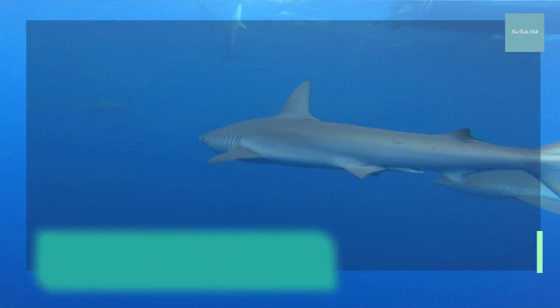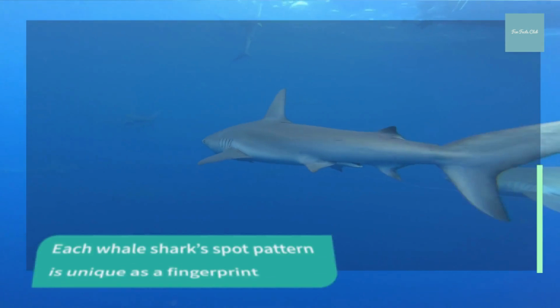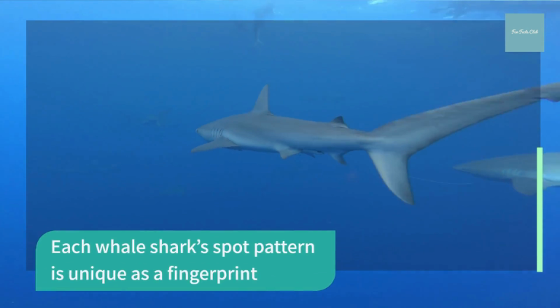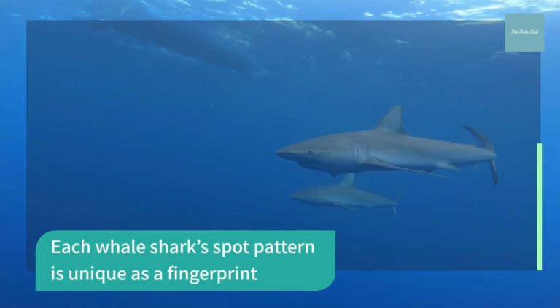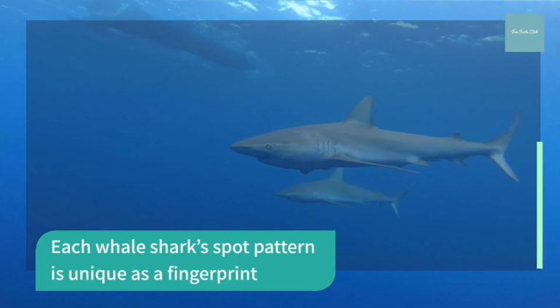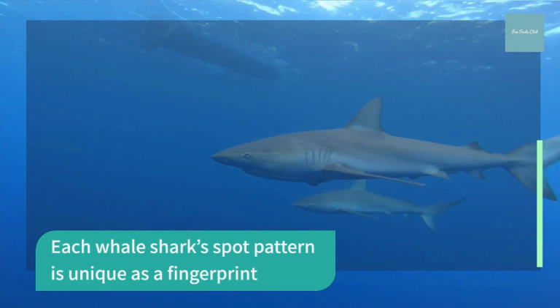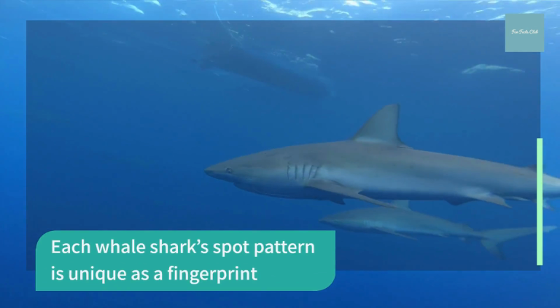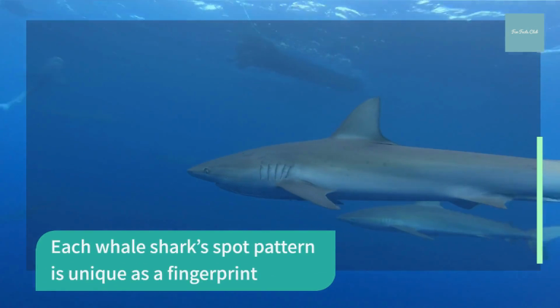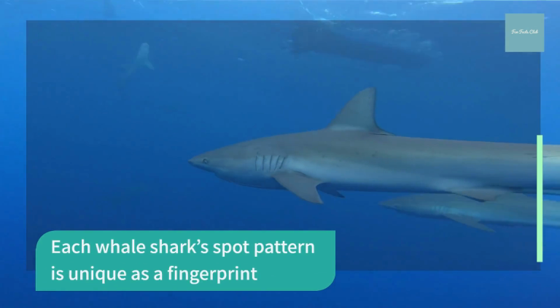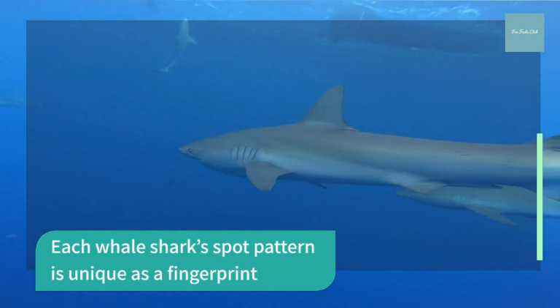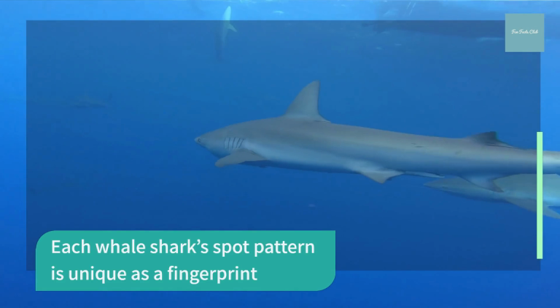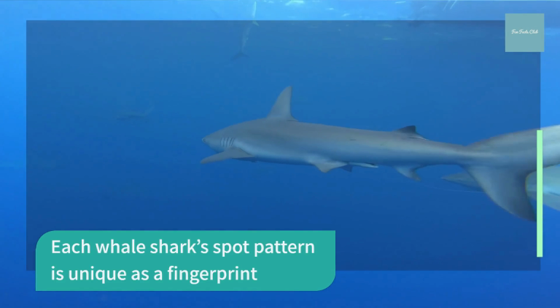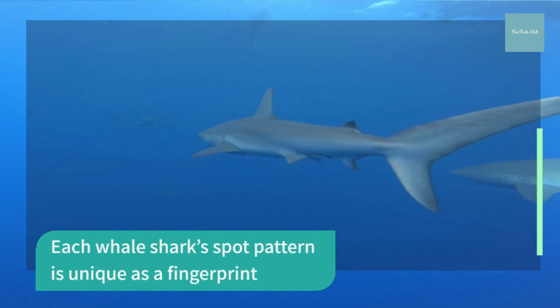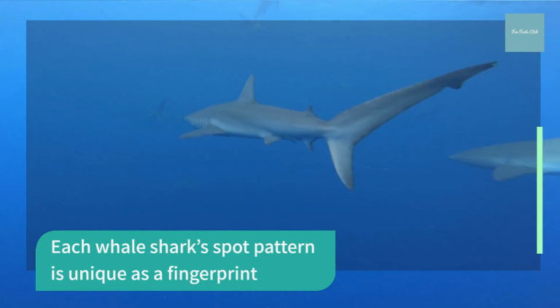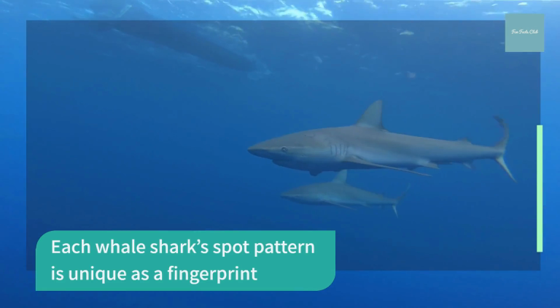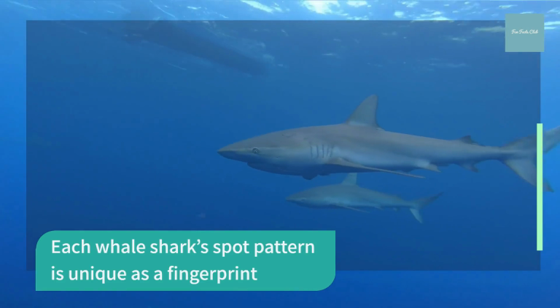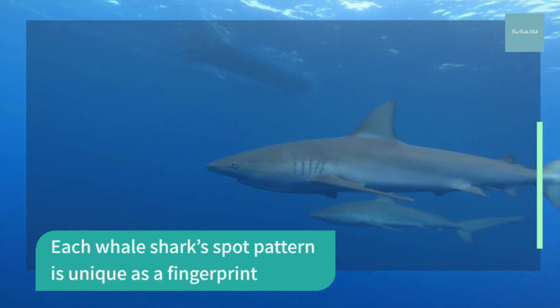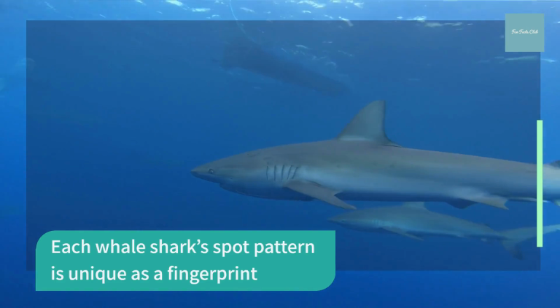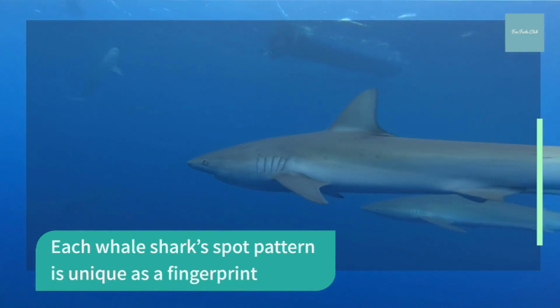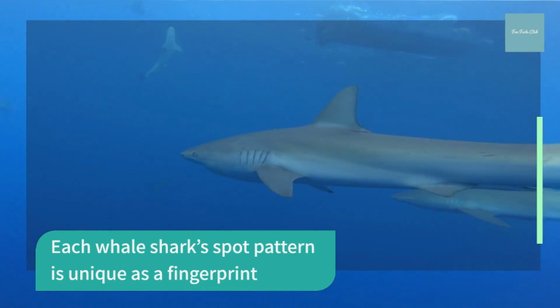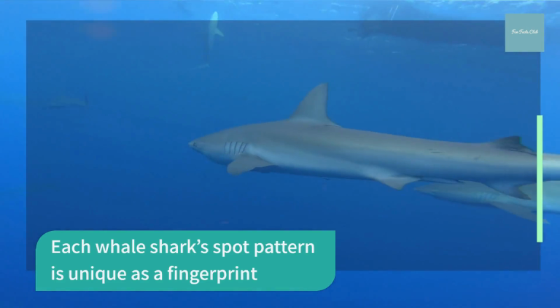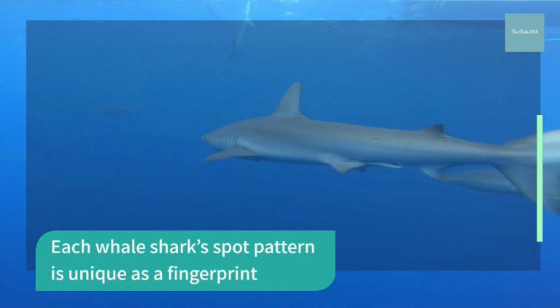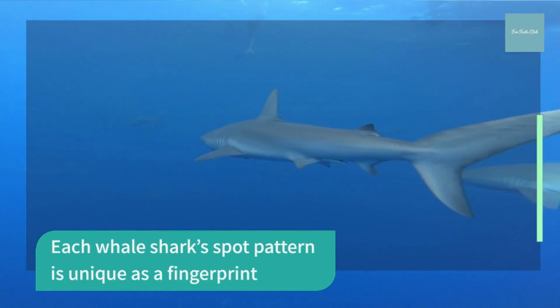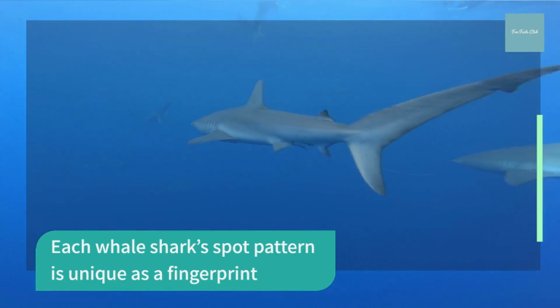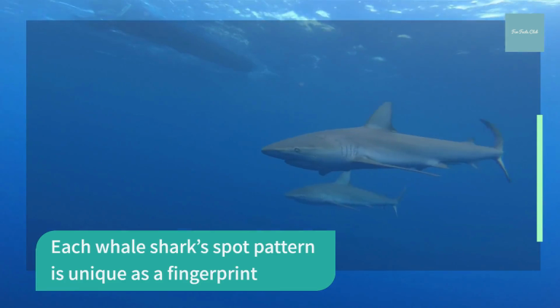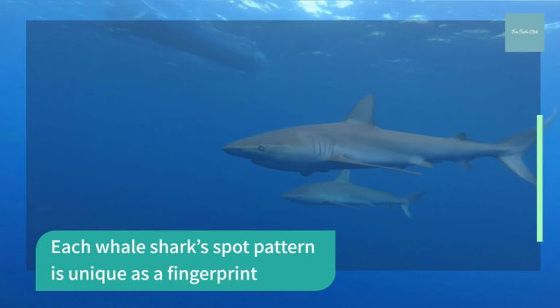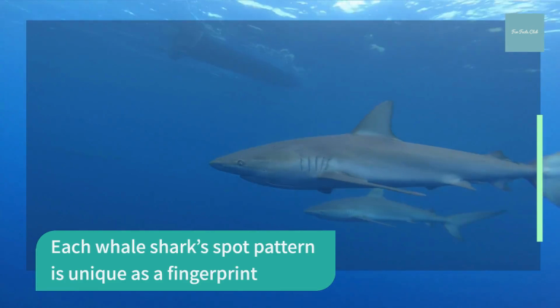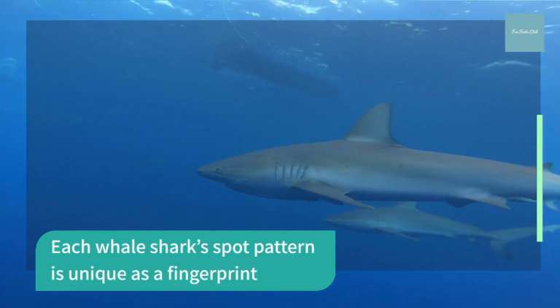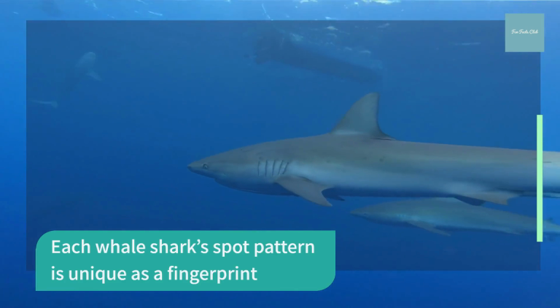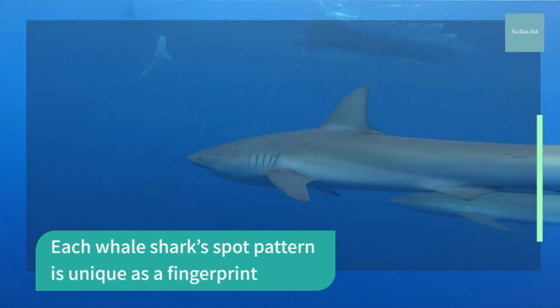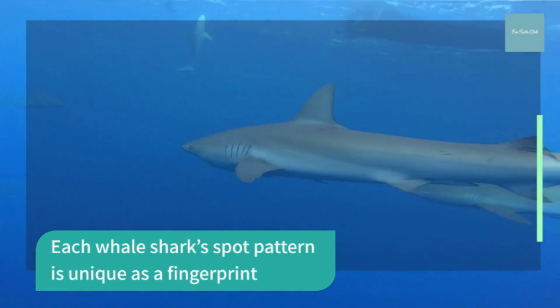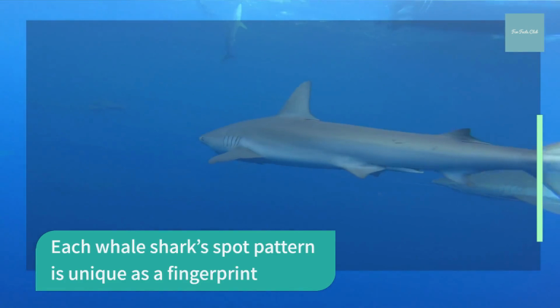Whale sharks are the biggest fish in the ocean. They can grow to 12.2 meters and weigh as much as 40 tons by some estimates. Basking sharks are the world's second largest fish, growing as long as 32 feet and weighing more than 5 tons.